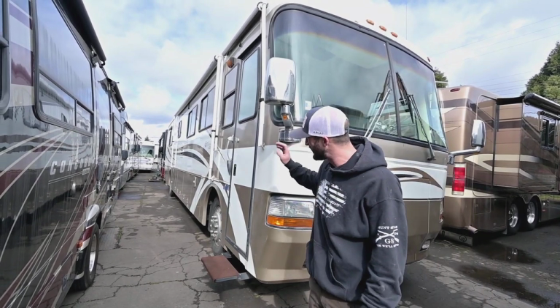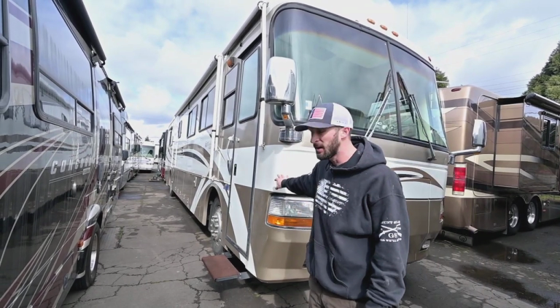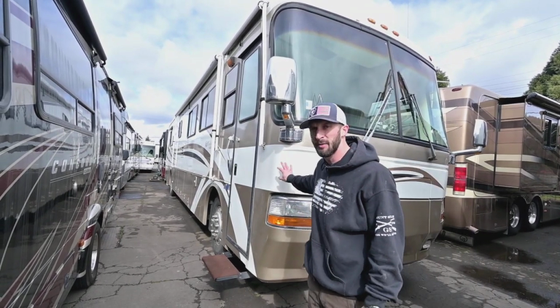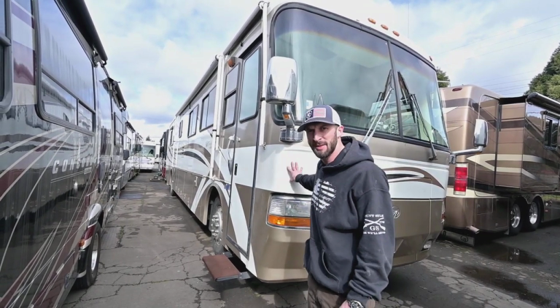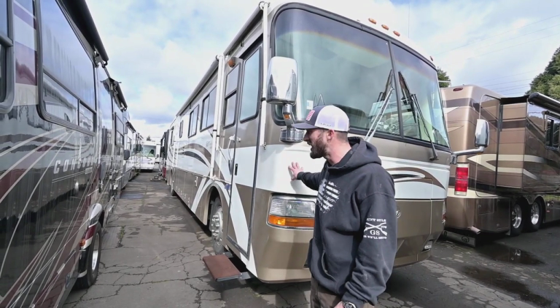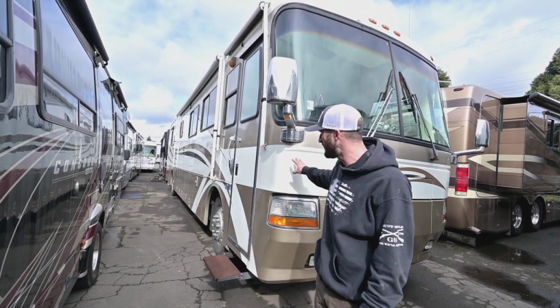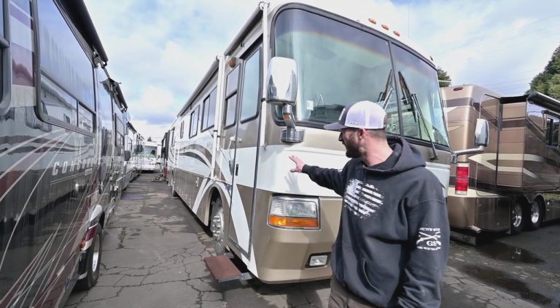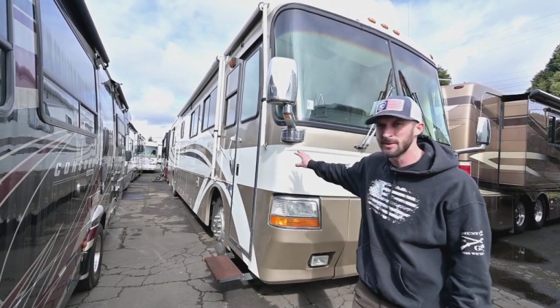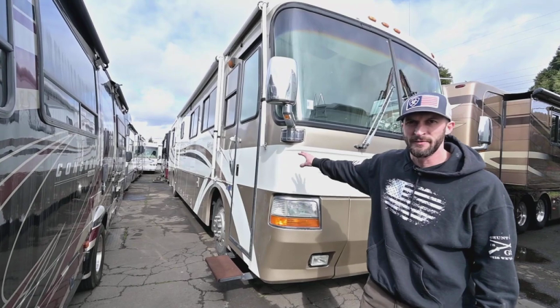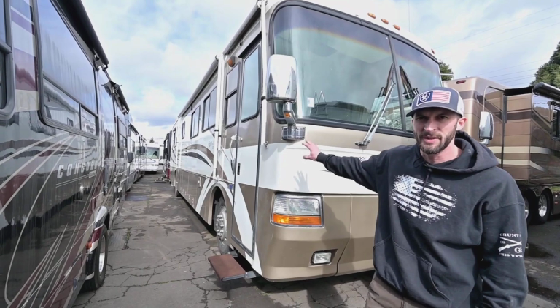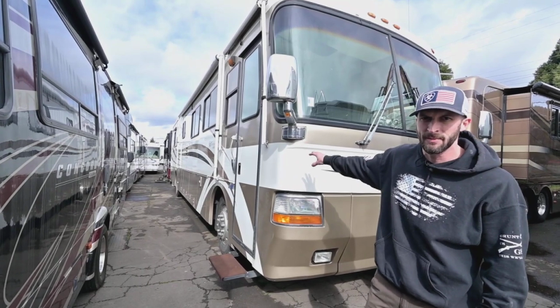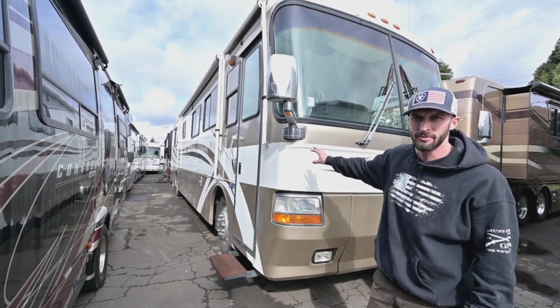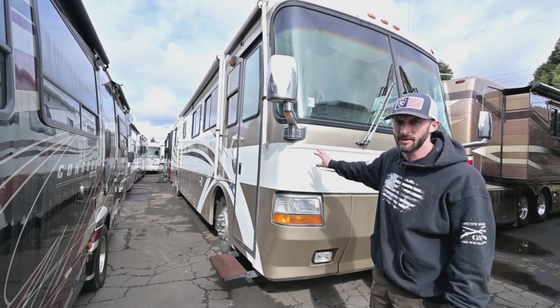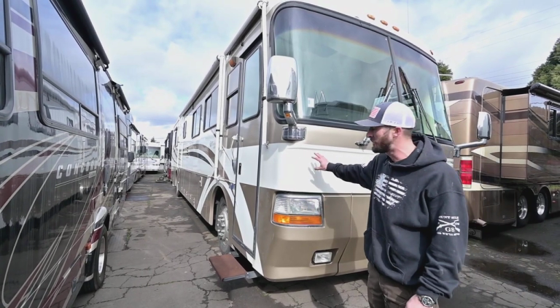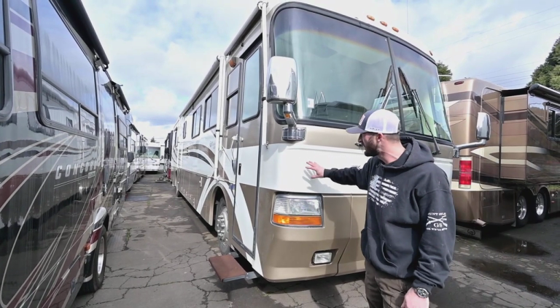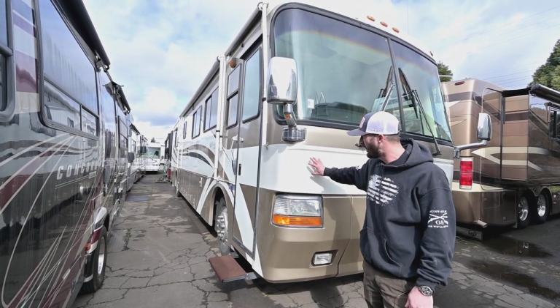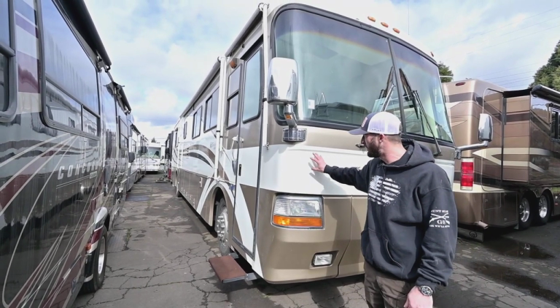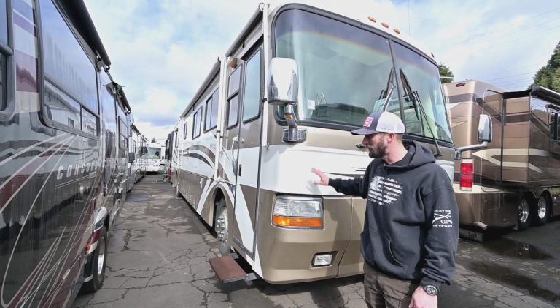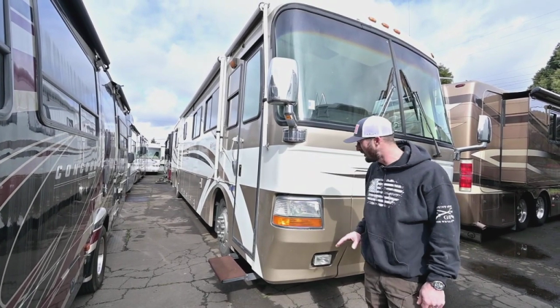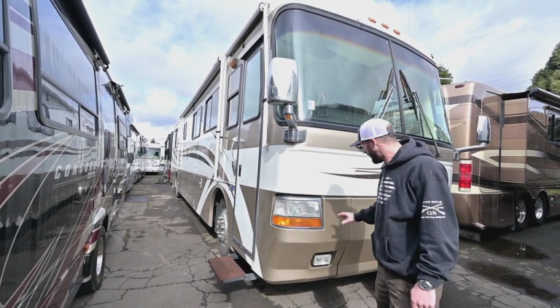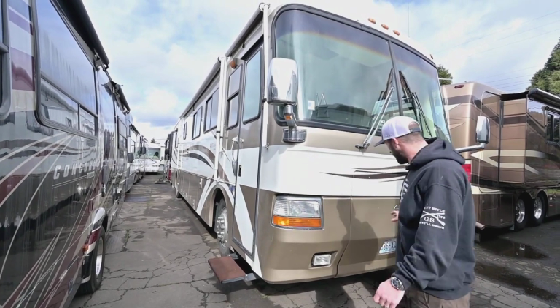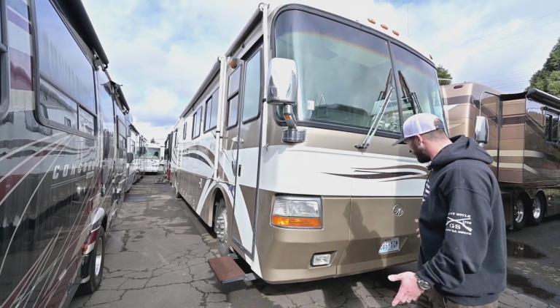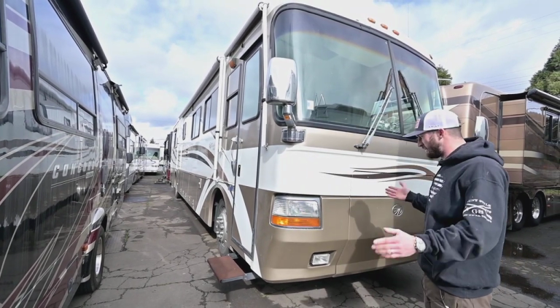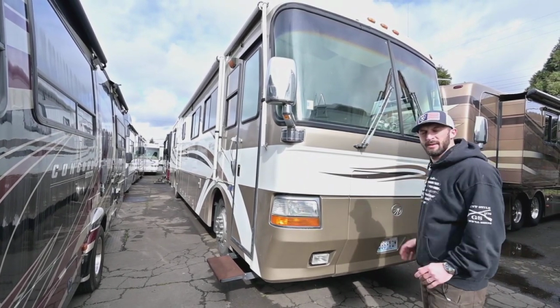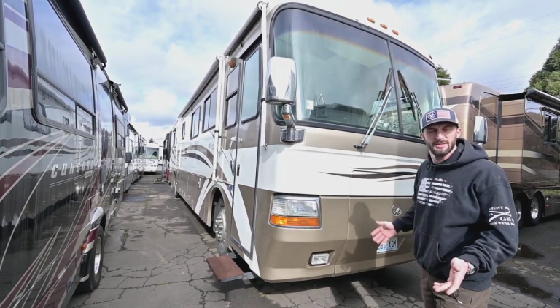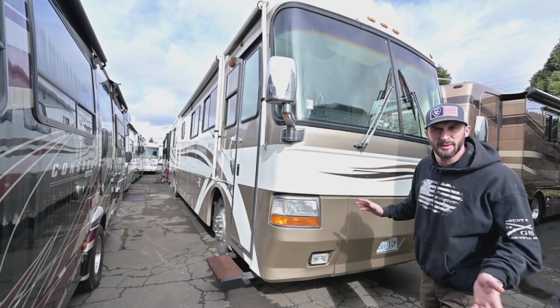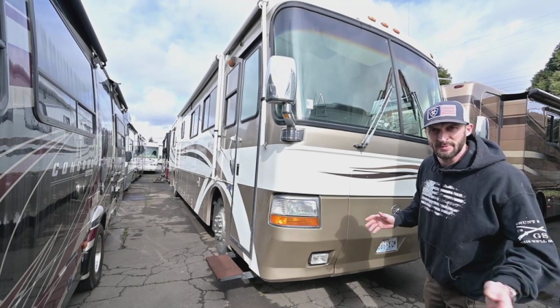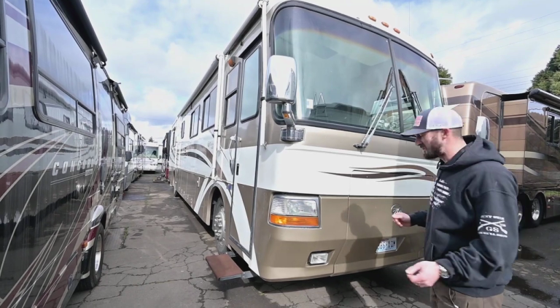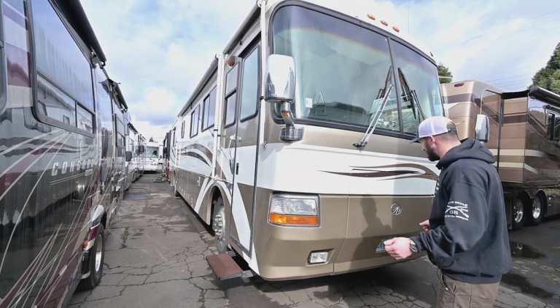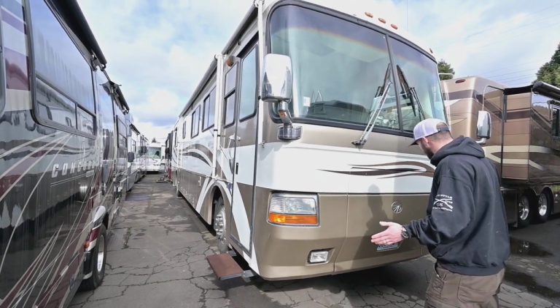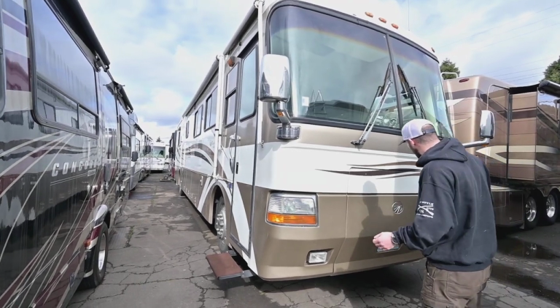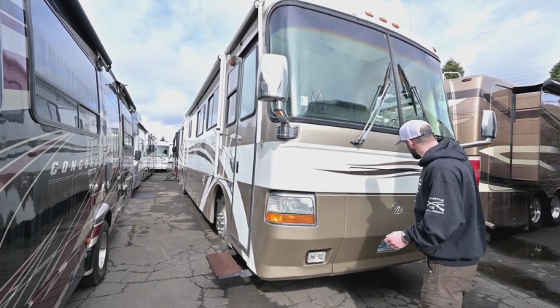It's on a Roadmaster chassis with a Cummins 350 — it's an 8.3-liter Cummins in the rear. I don't need to say too much about those motors. Do your research. They're great motors.